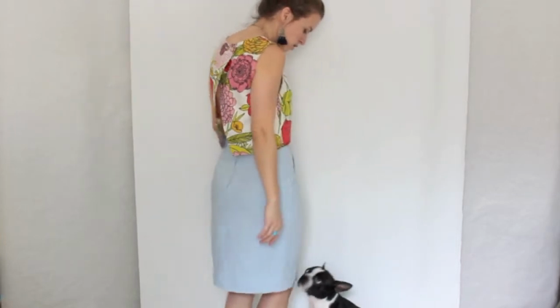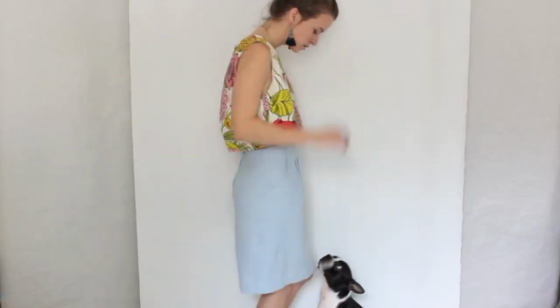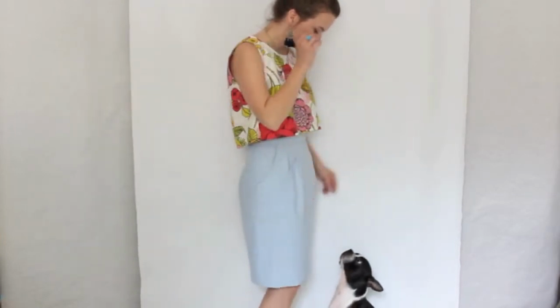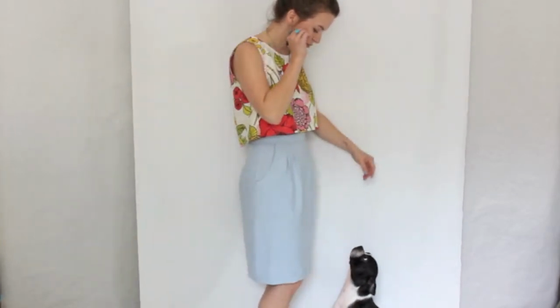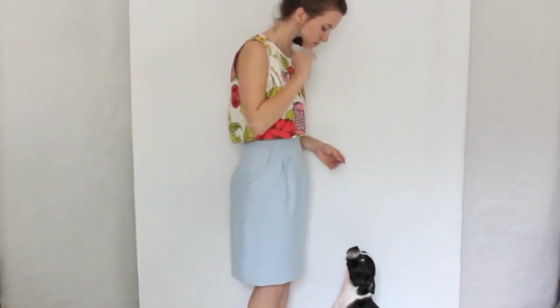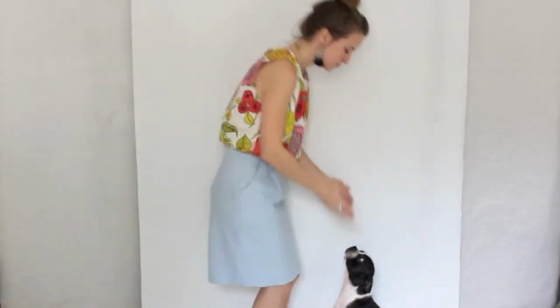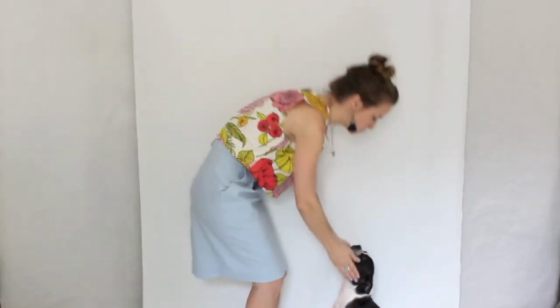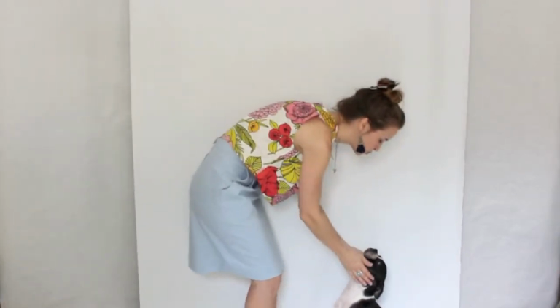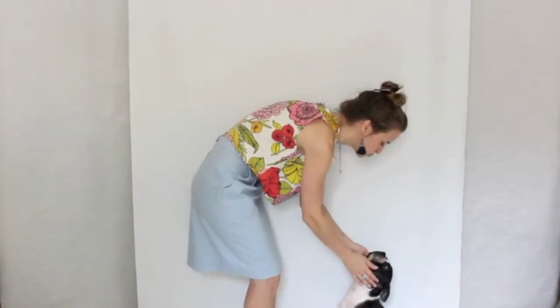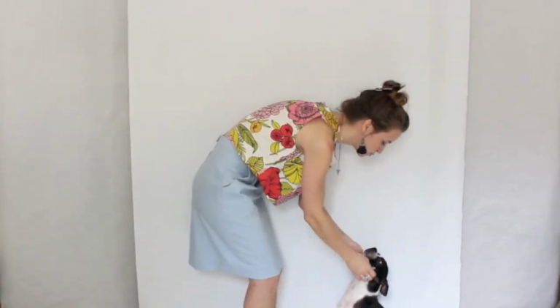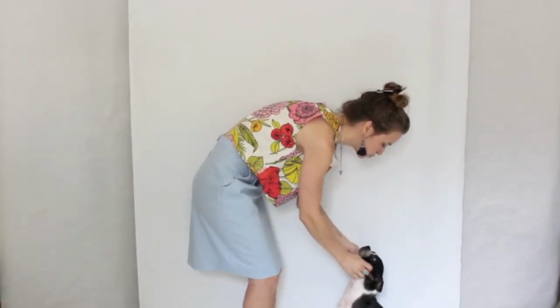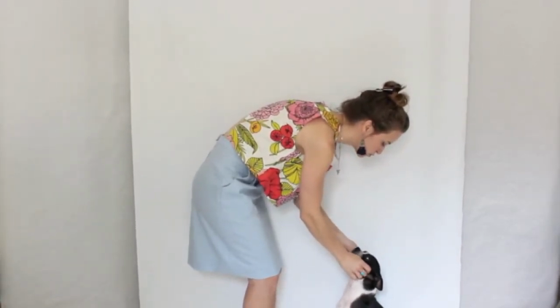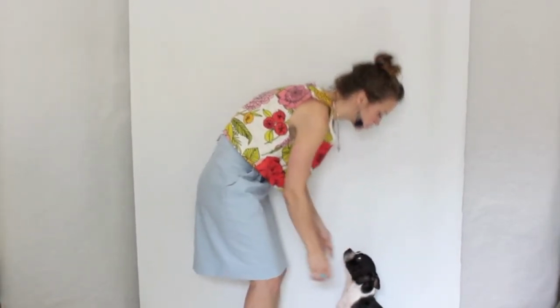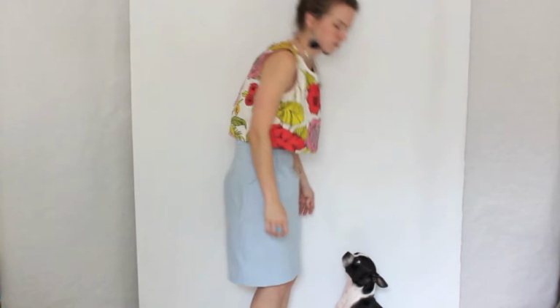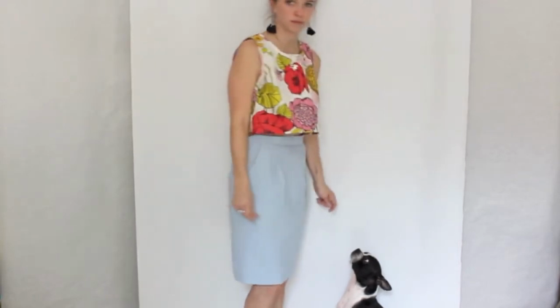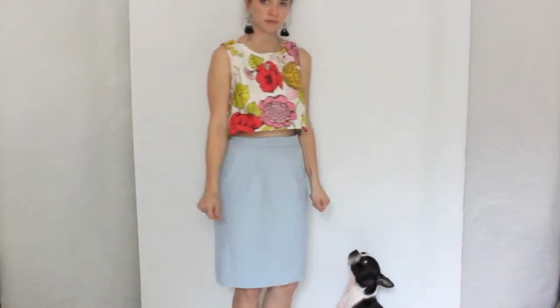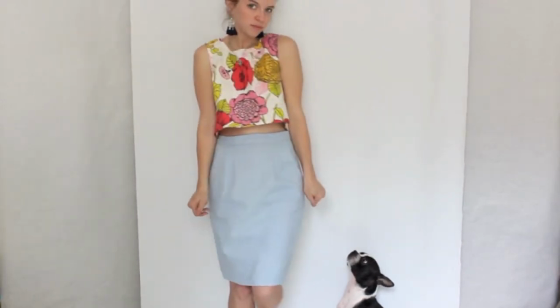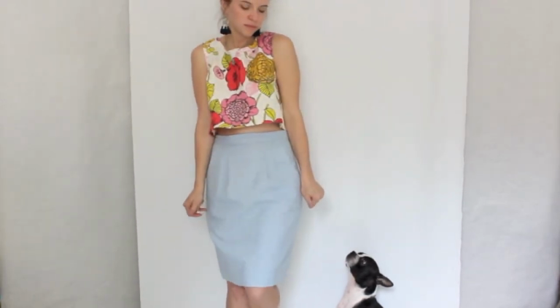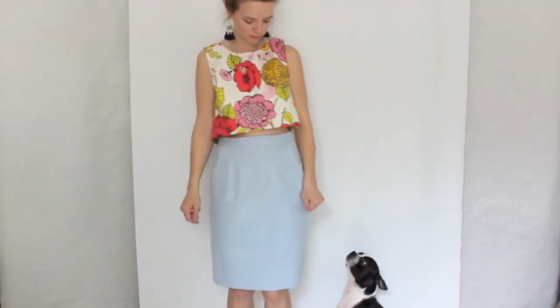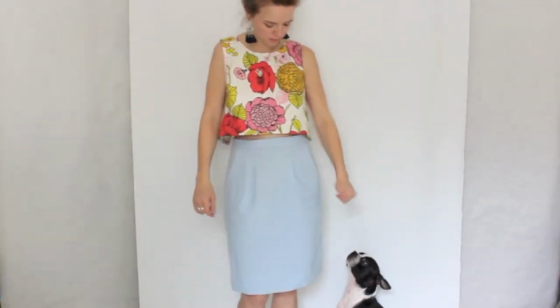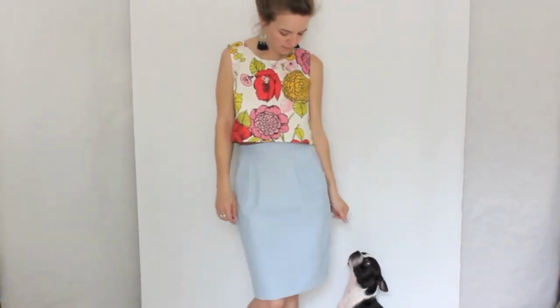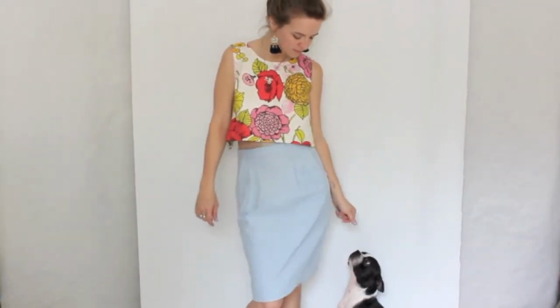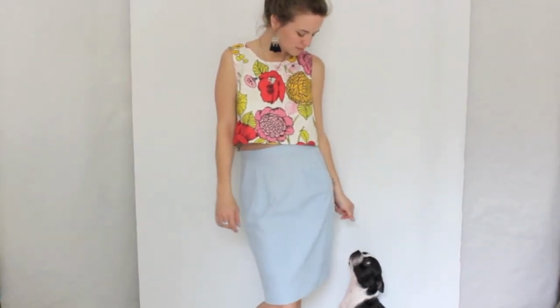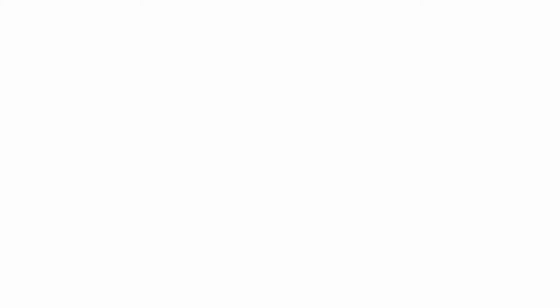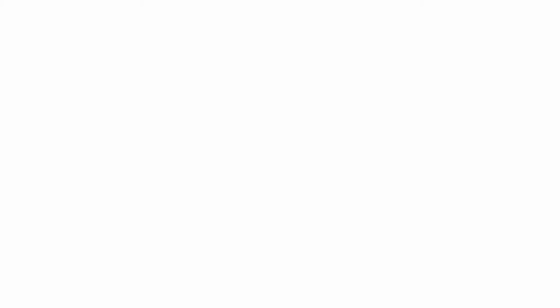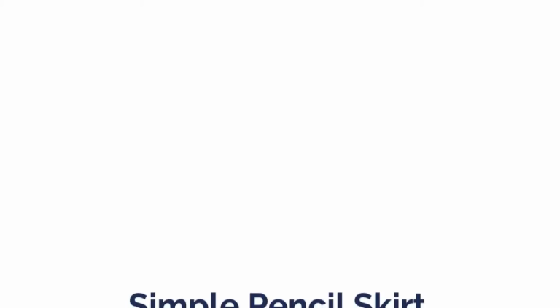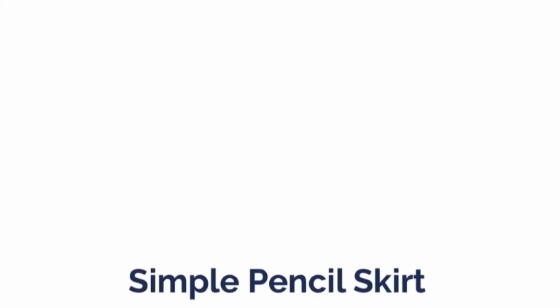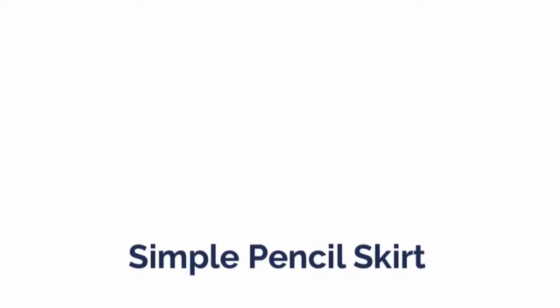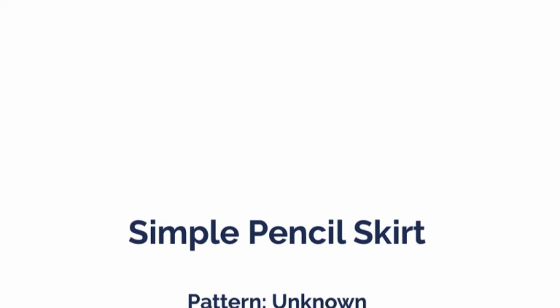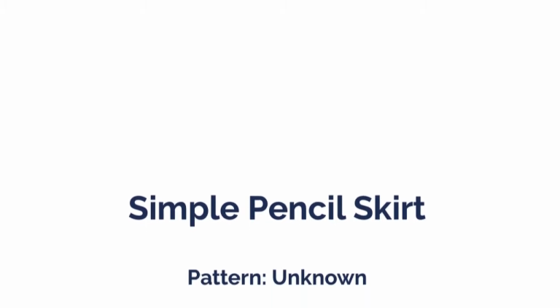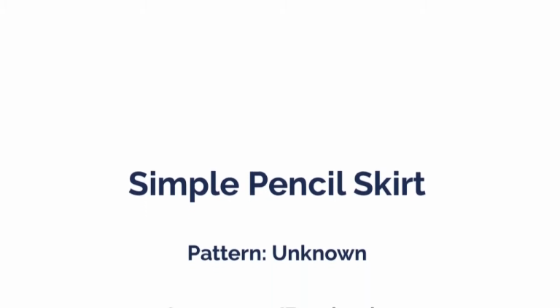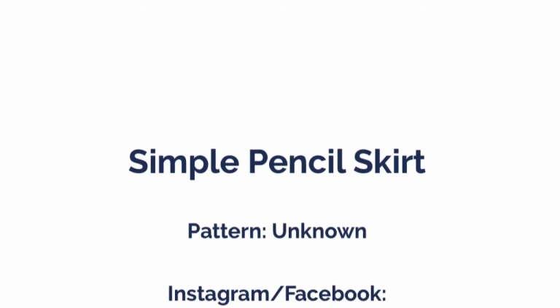Banjo is making an appearance in today's video because he just can't stay out of the way. And that's my little simple skirt — thanks for watching.